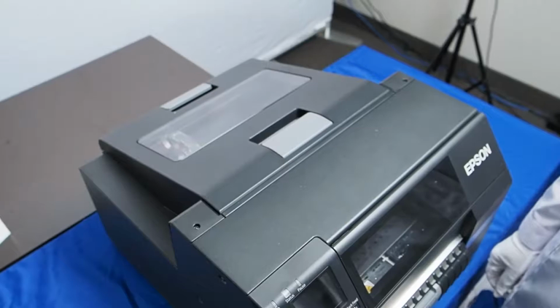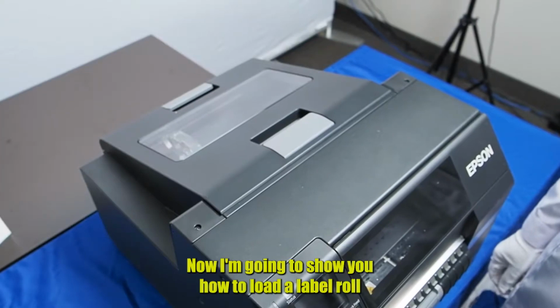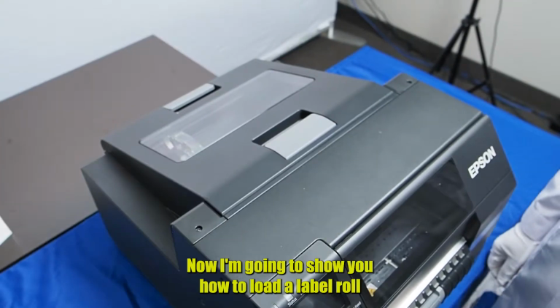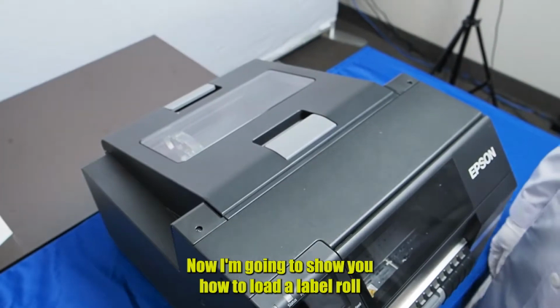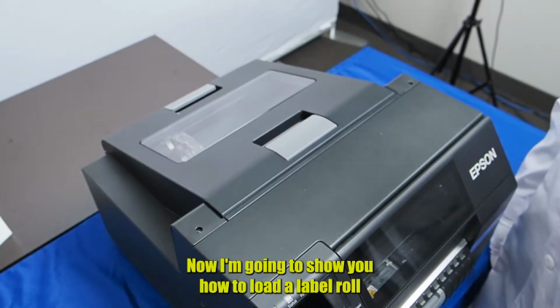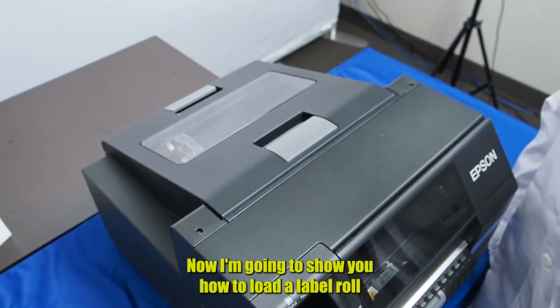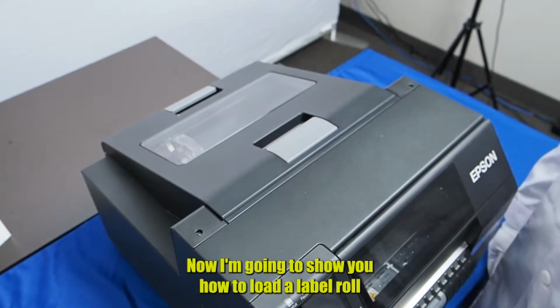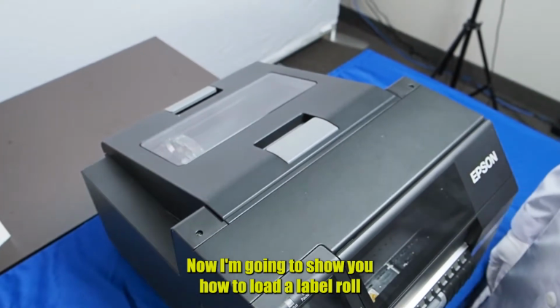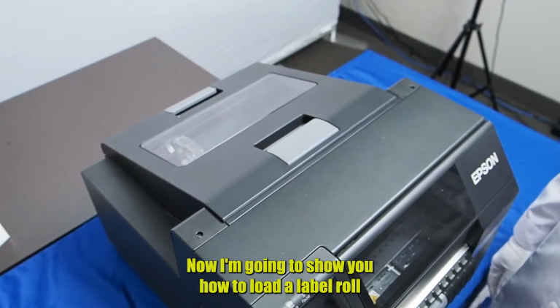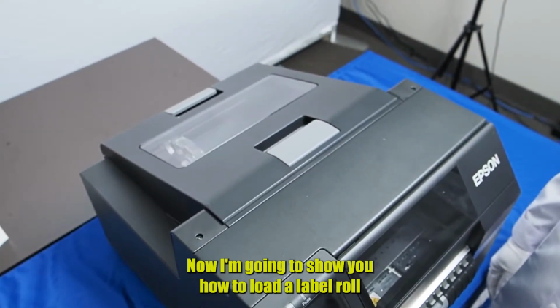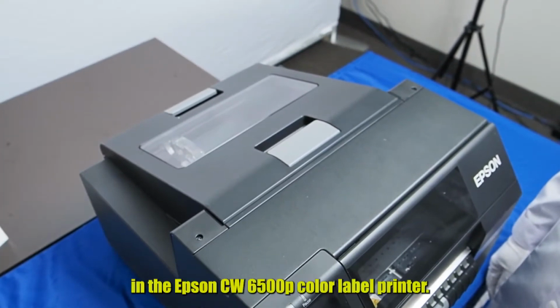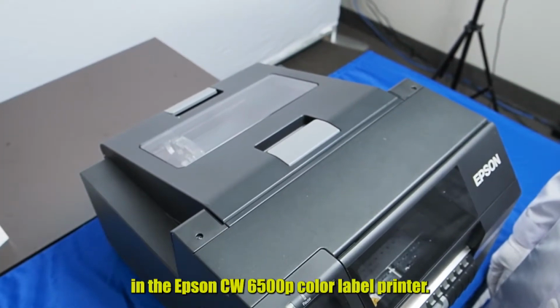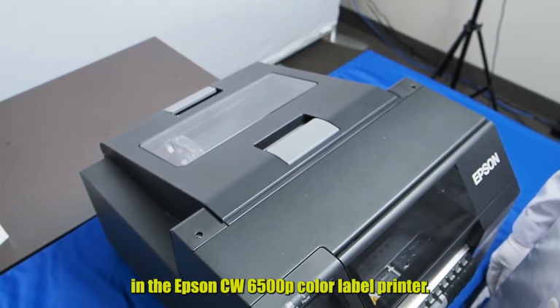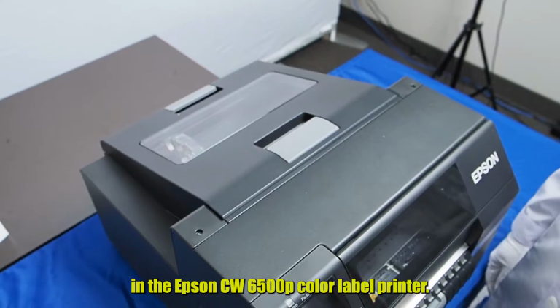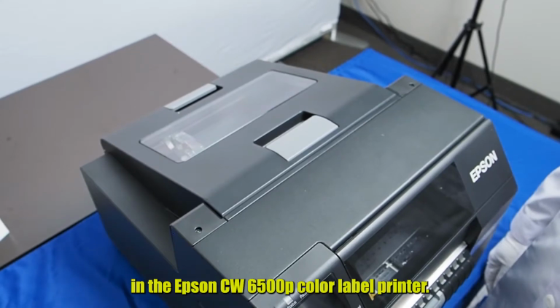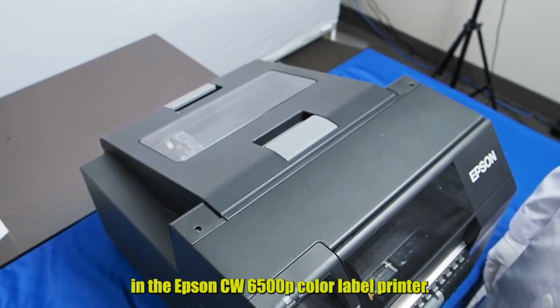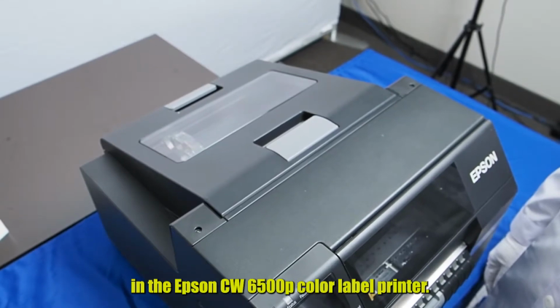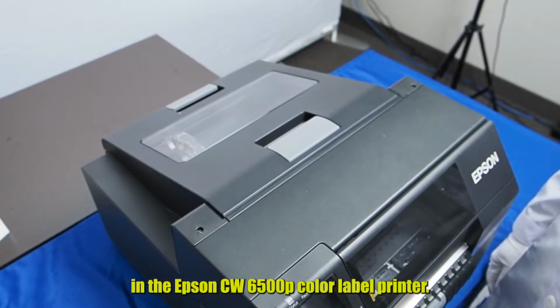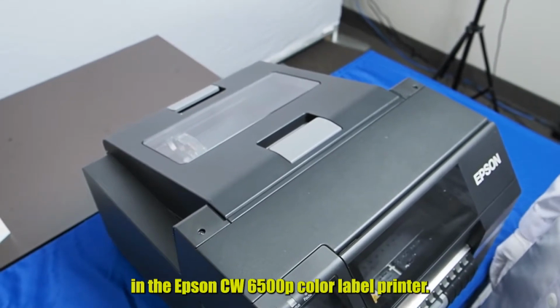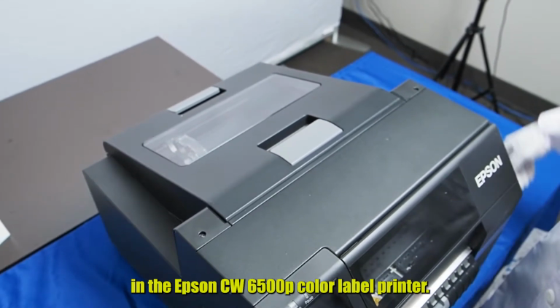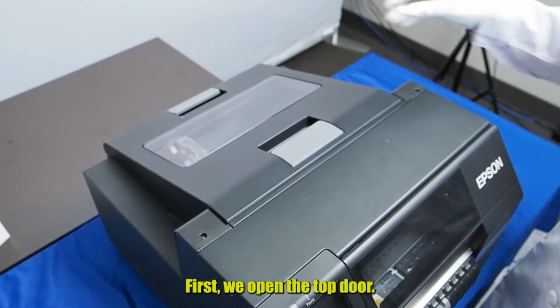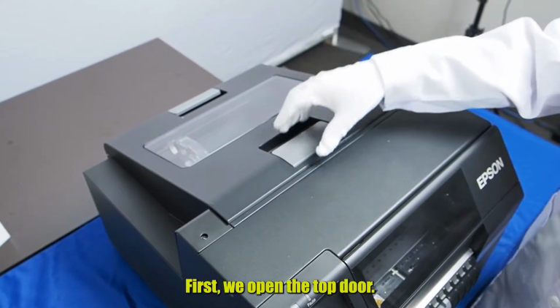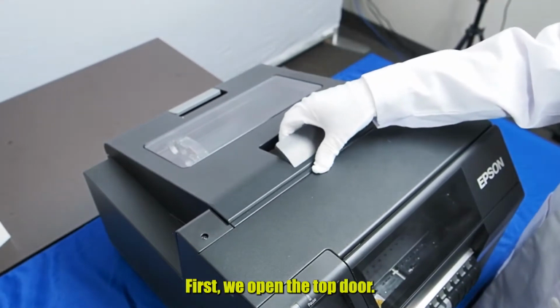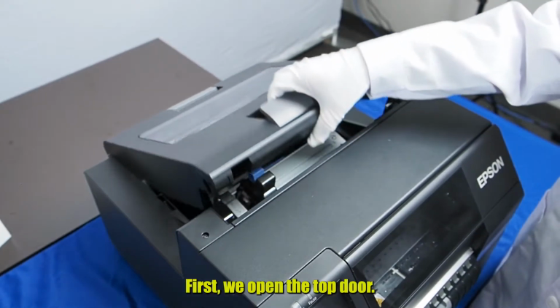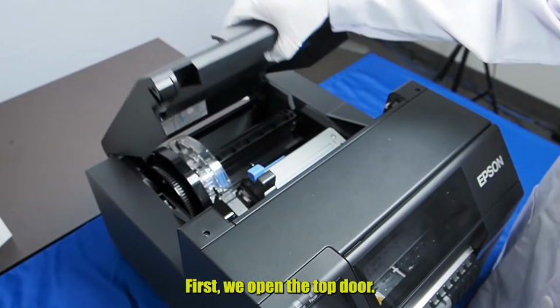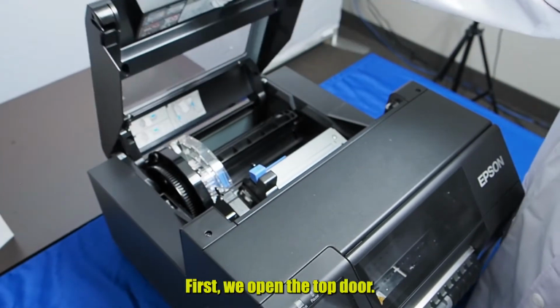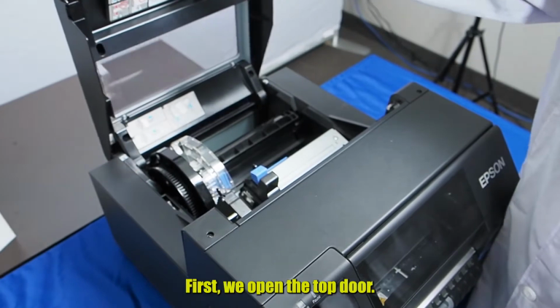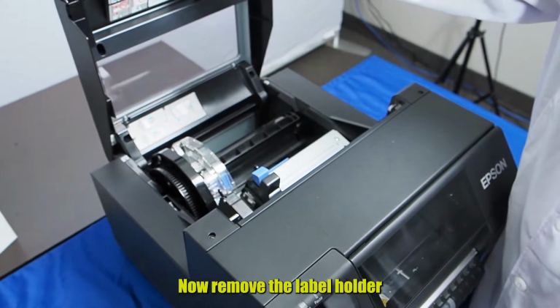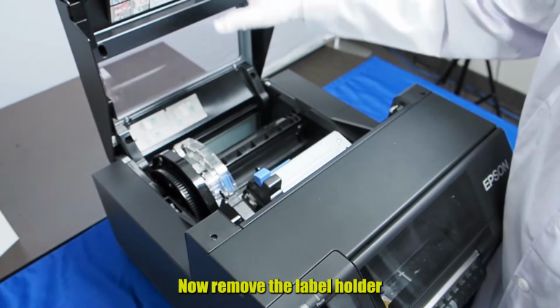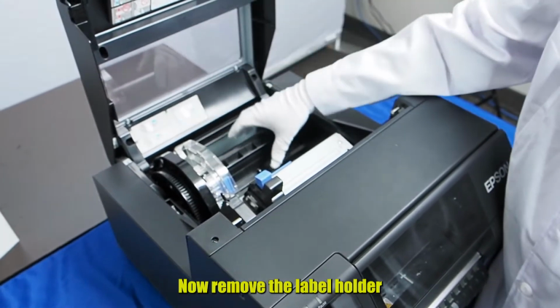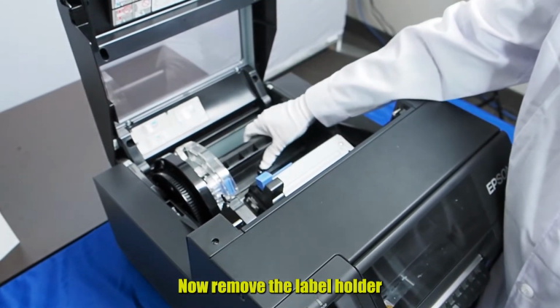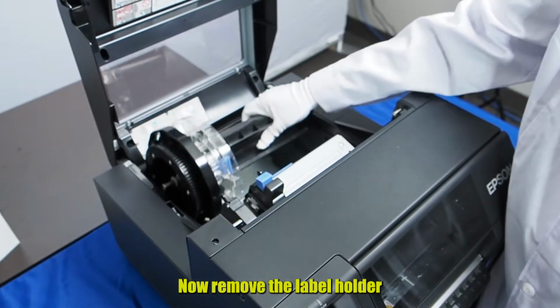Now I'm going to show you how to load a label roll in the Epson CWC6500P Color Label Printer. First we open the top door, then remove the label holder.